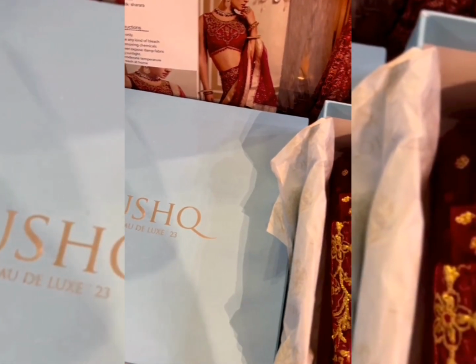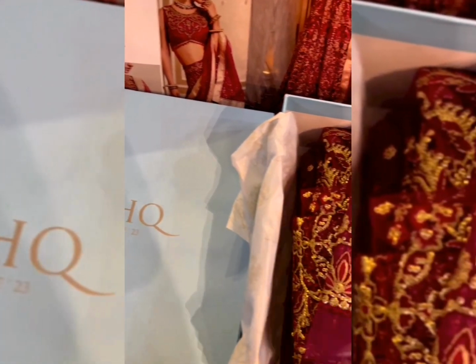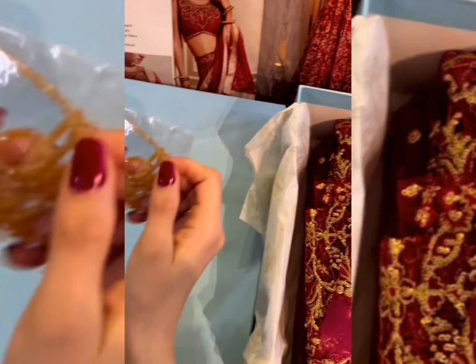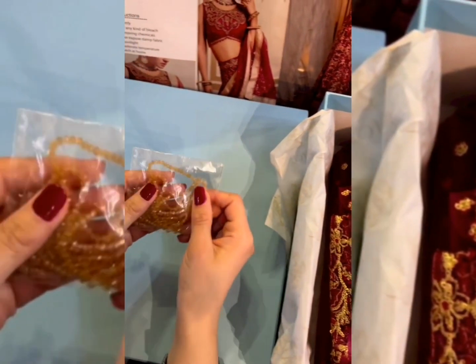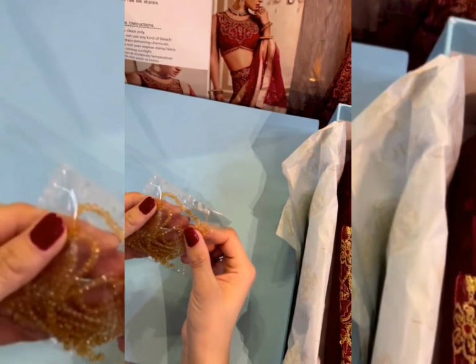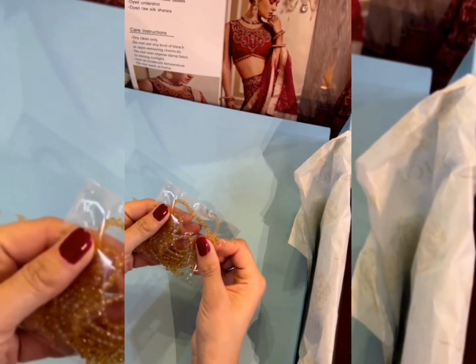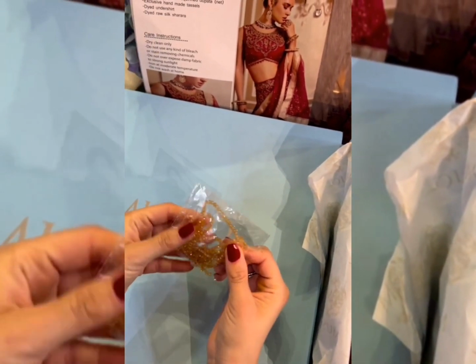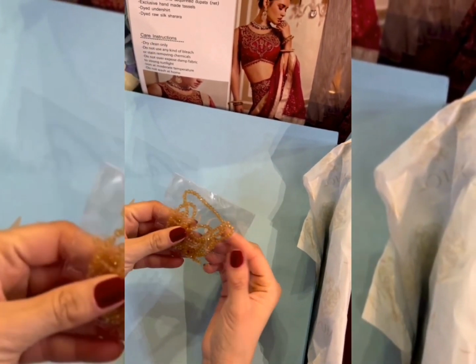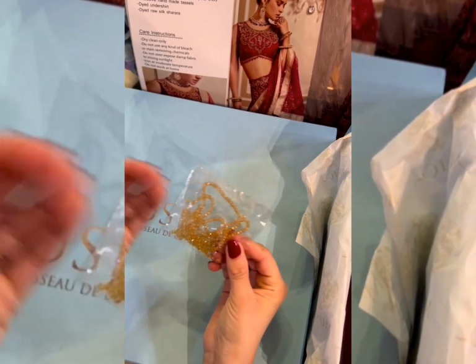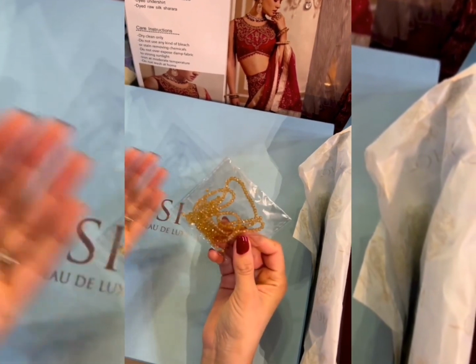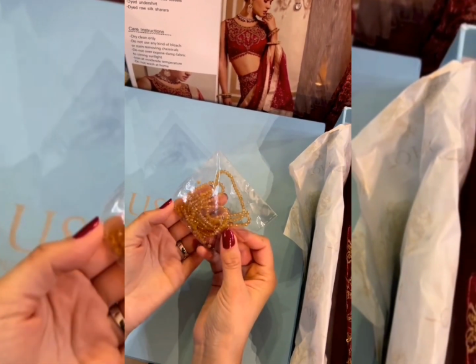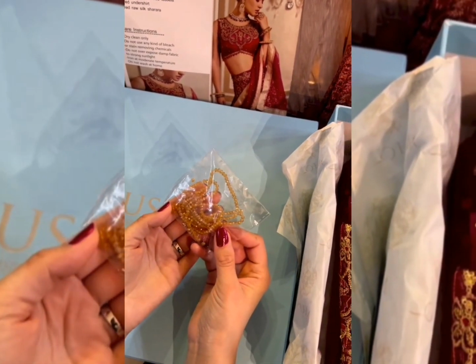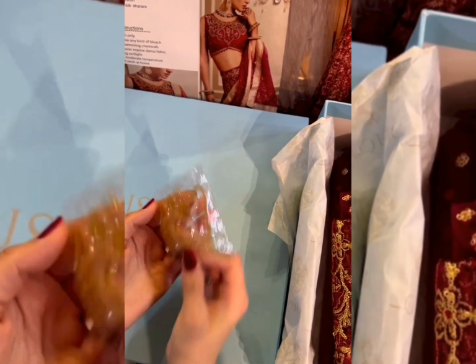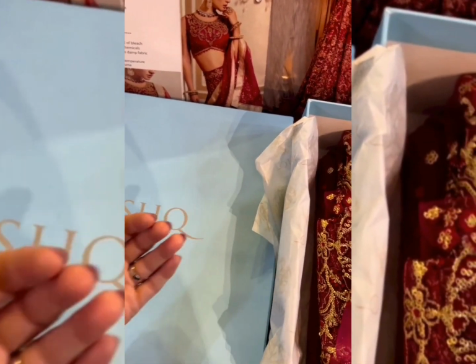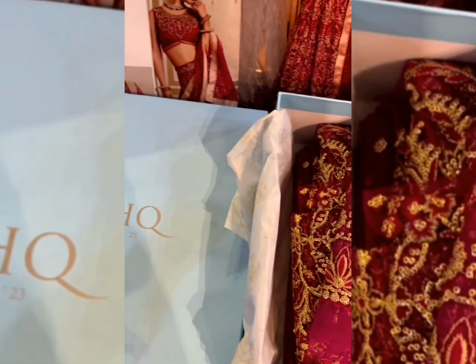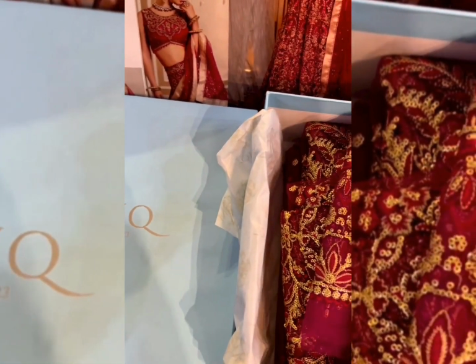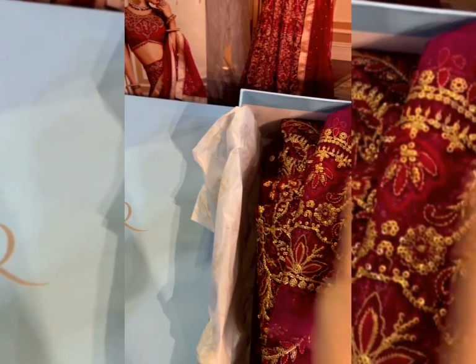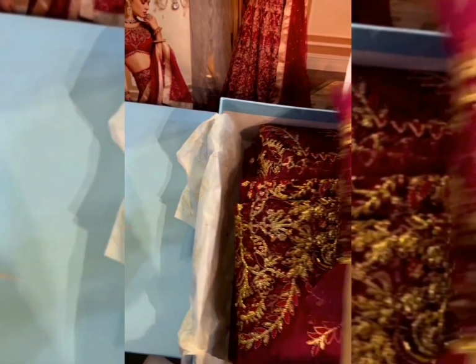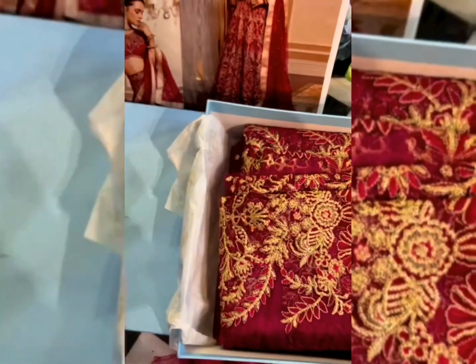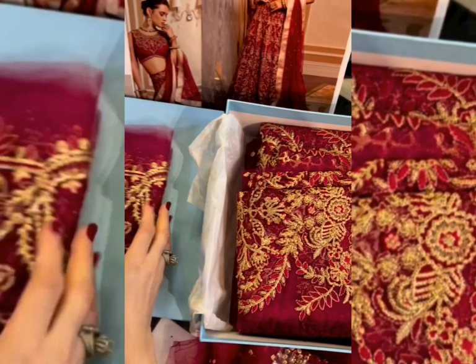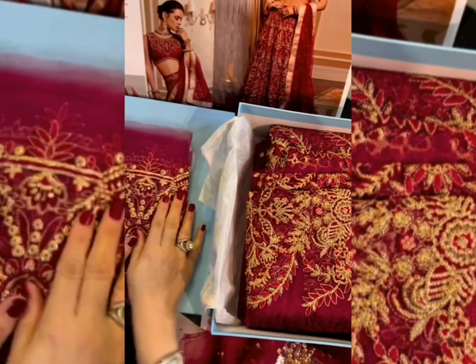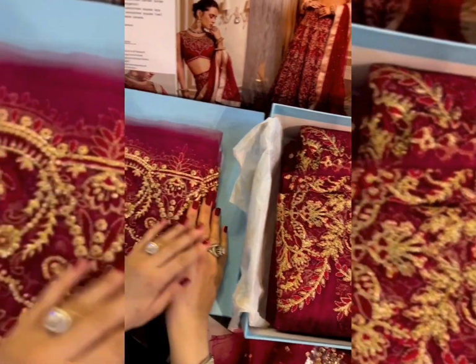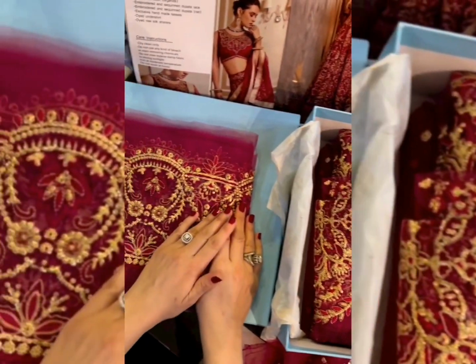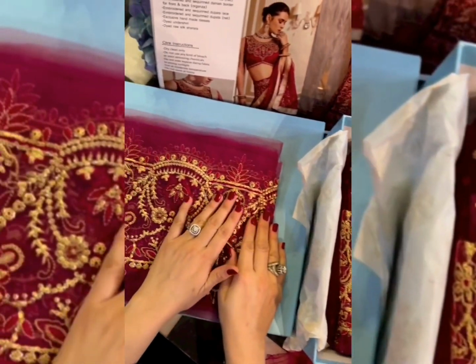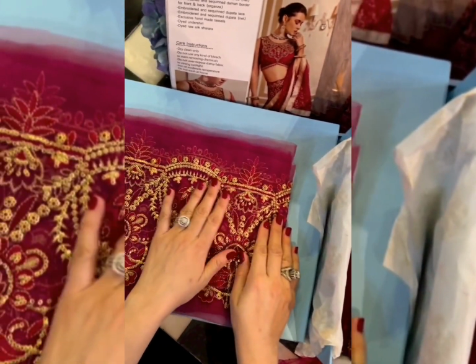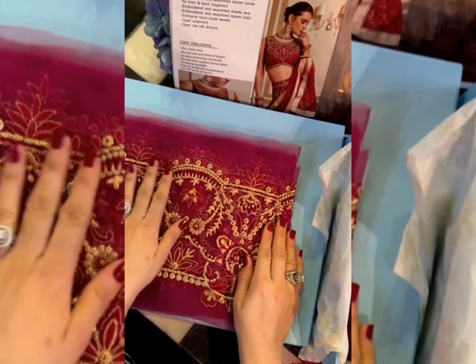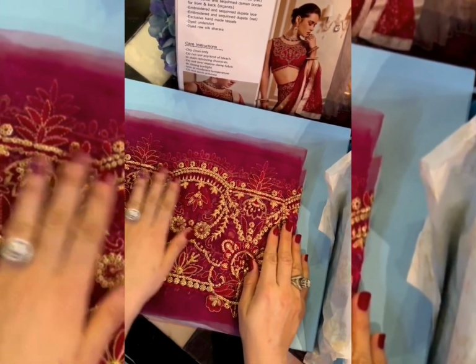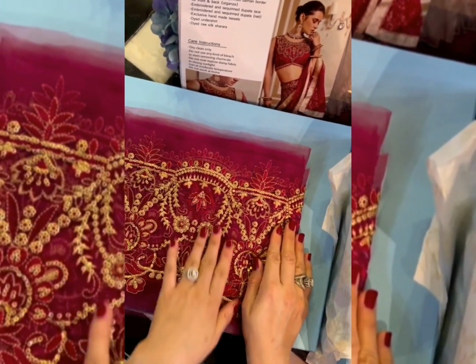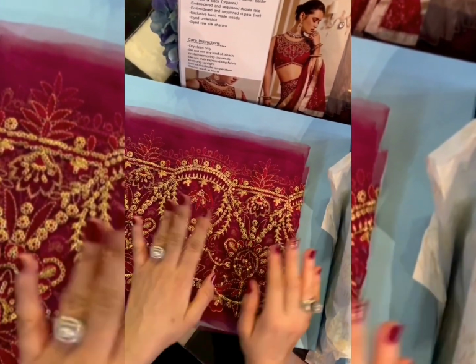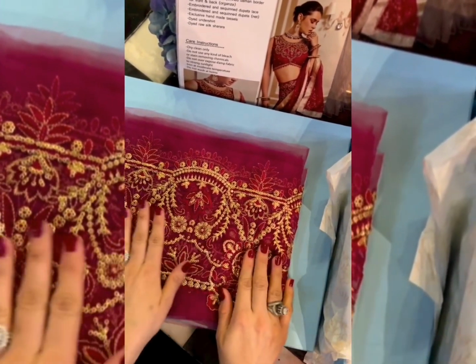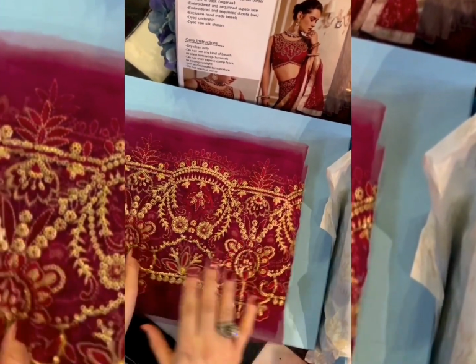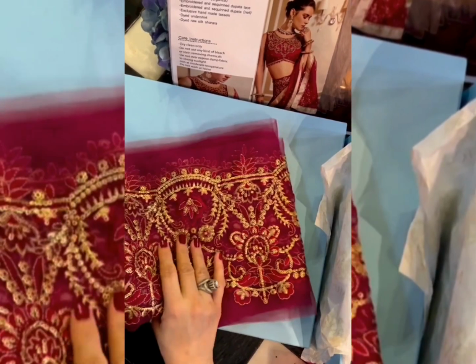This is the katane ki string with full crystal detailing, which you can use for the finishings. And this is the choda border in beautiful golden sequins with resham, for all over the ghera.